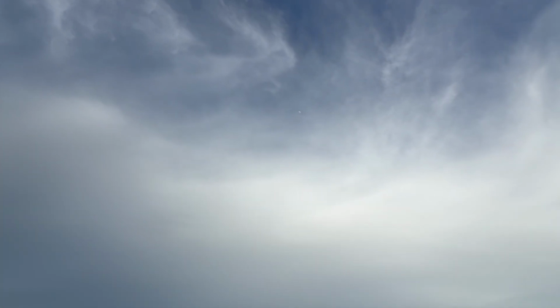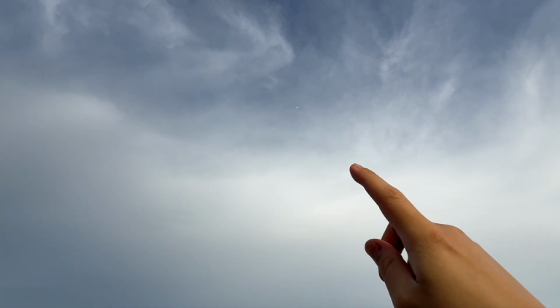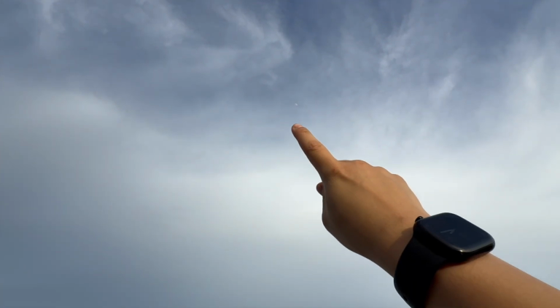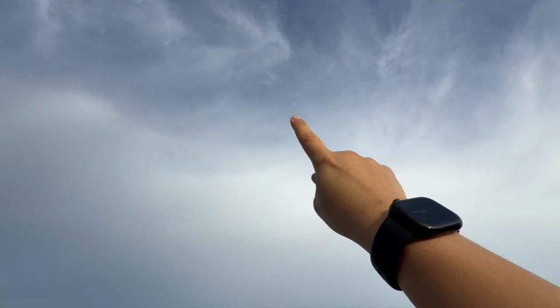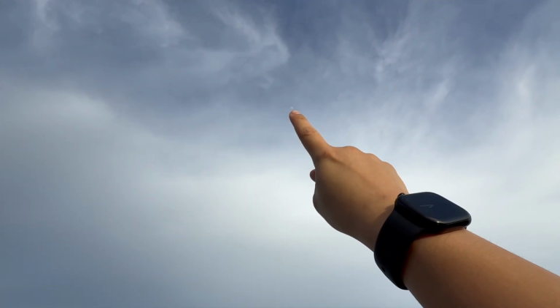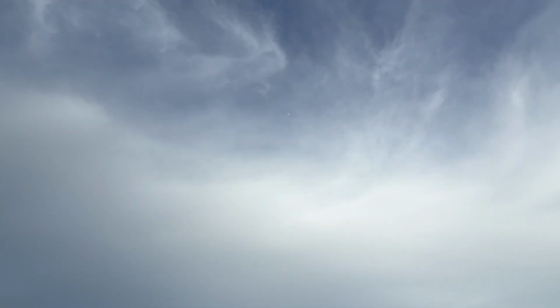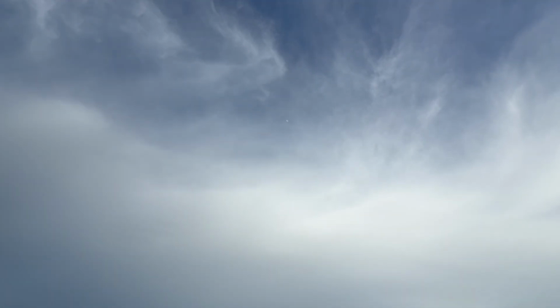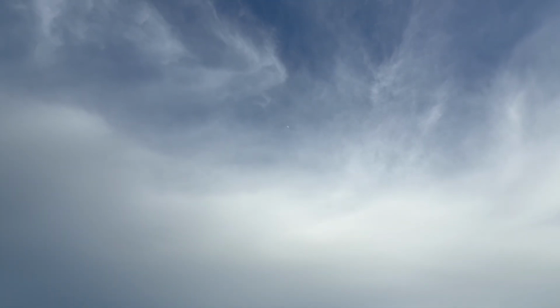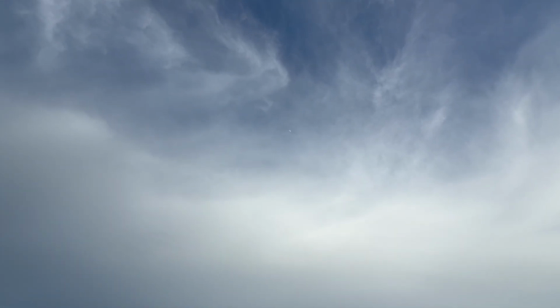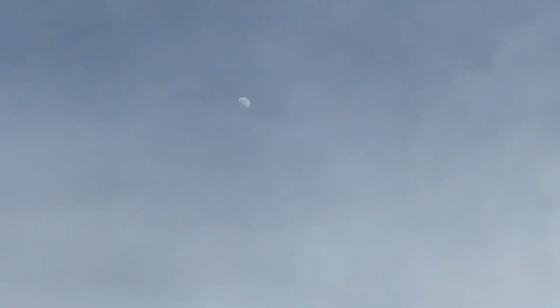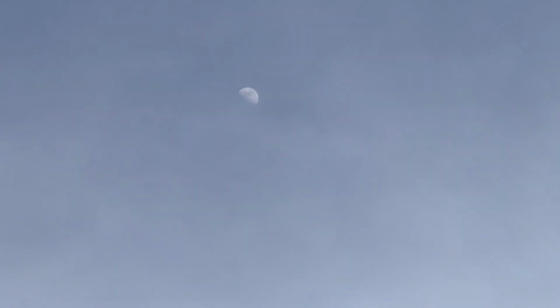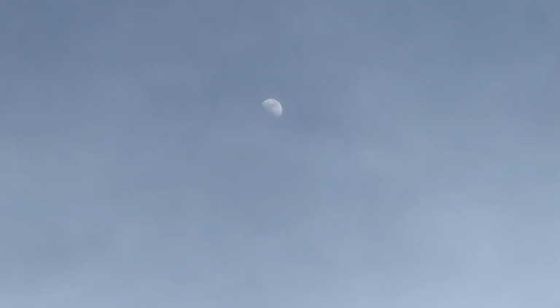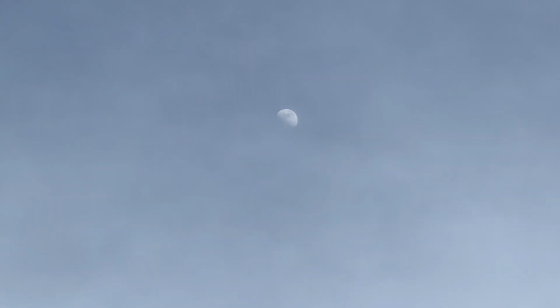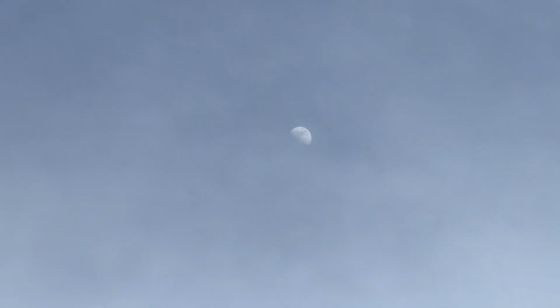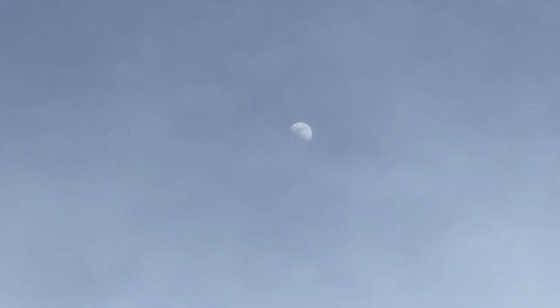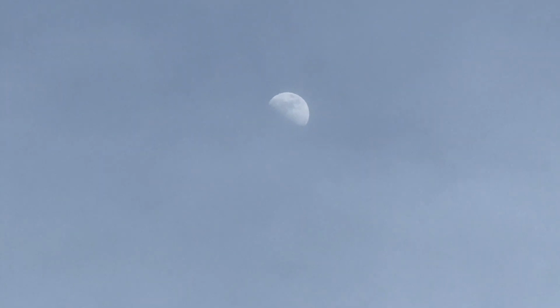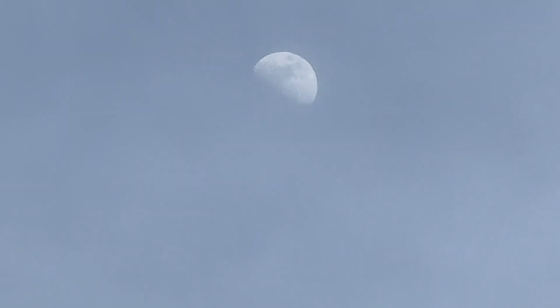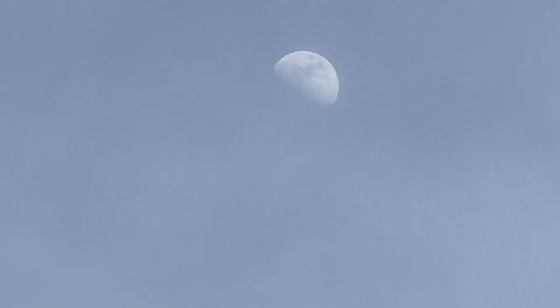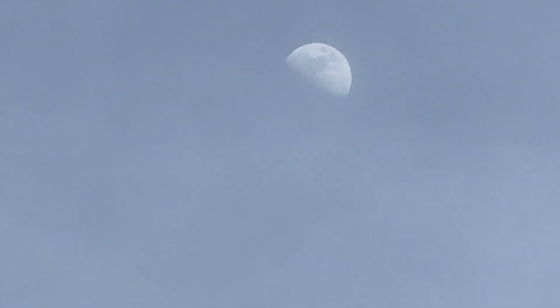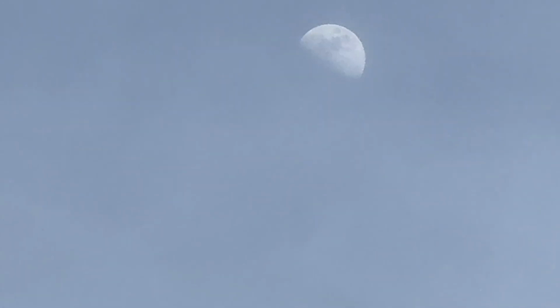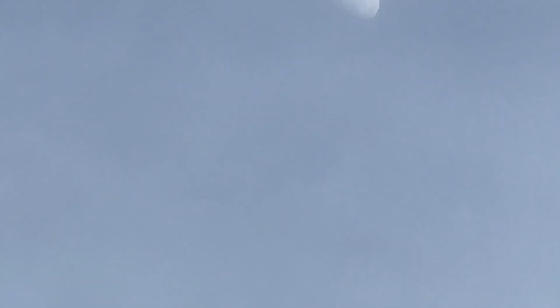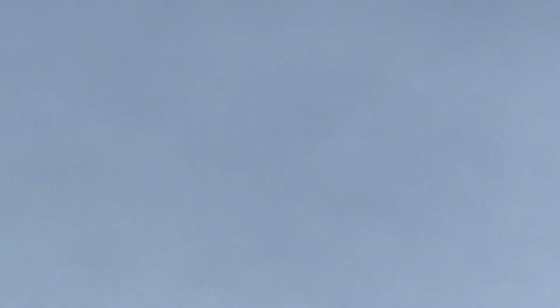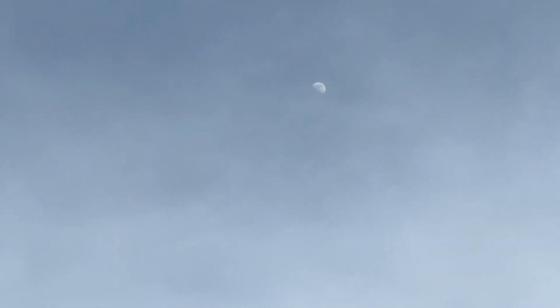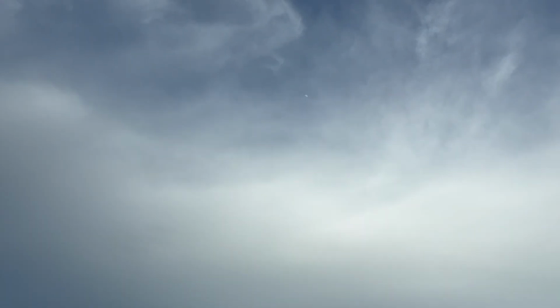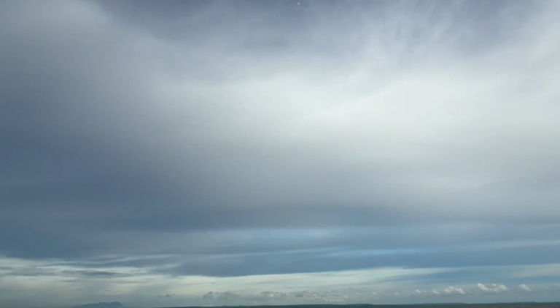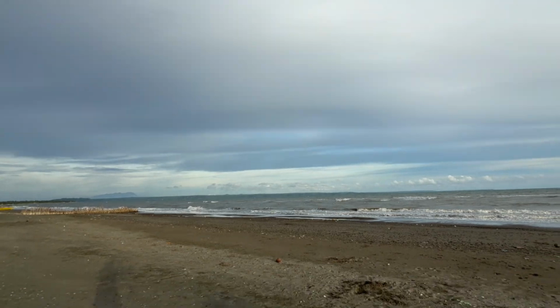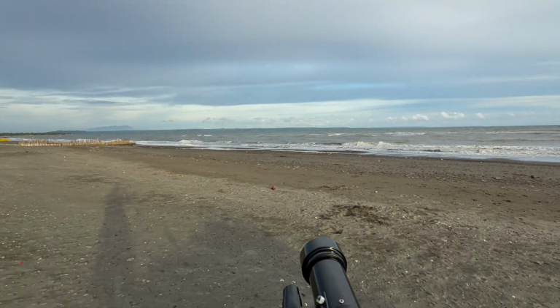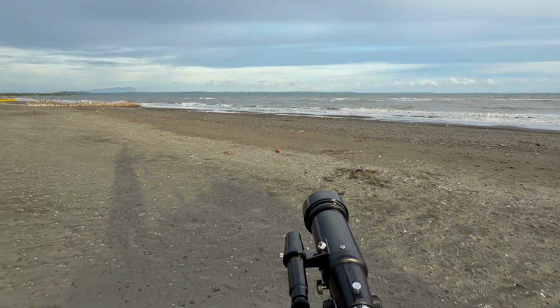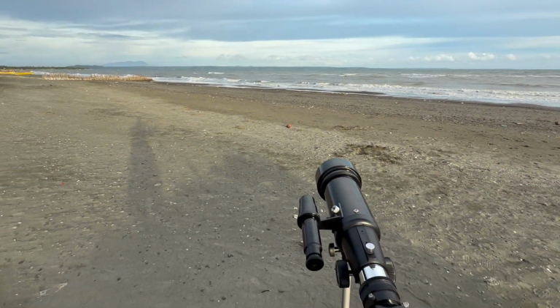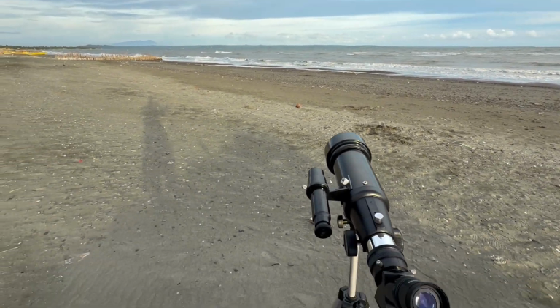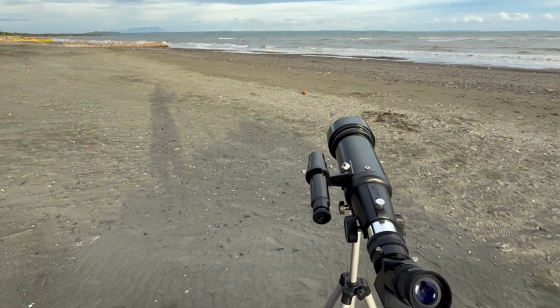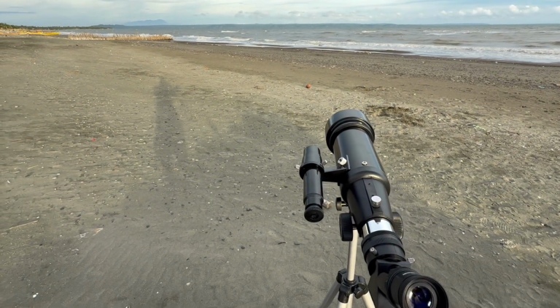Now we have the moon over there — I'm going to zoom in on it. That's the moon, and the telescope is now pointing towards this direction.